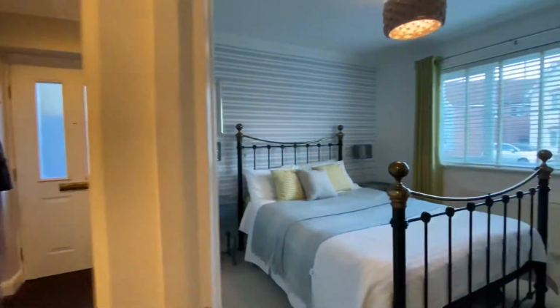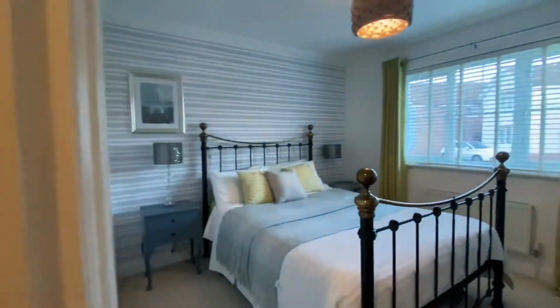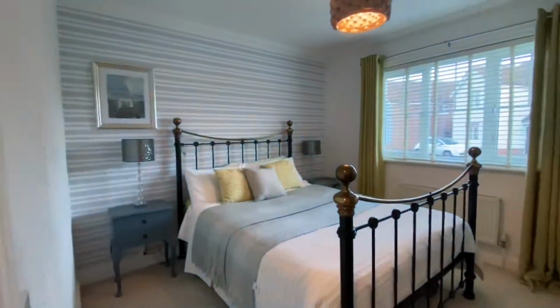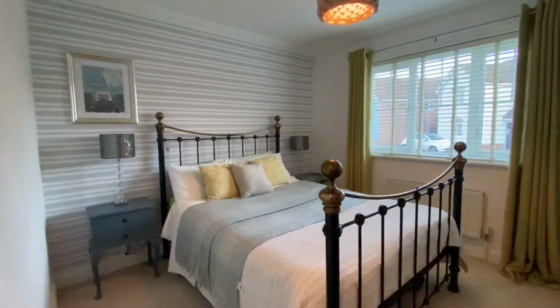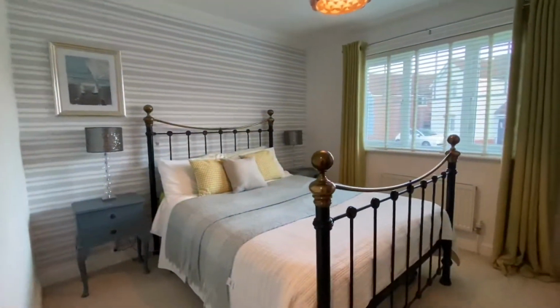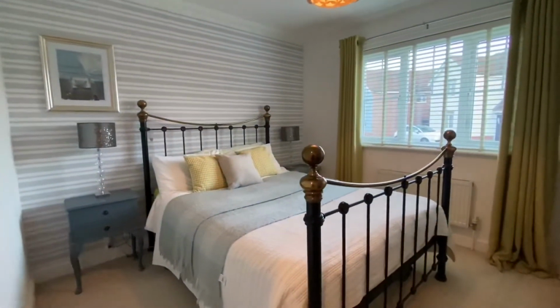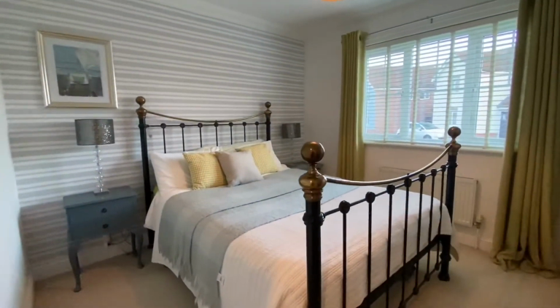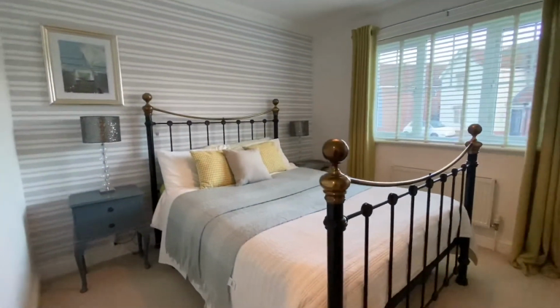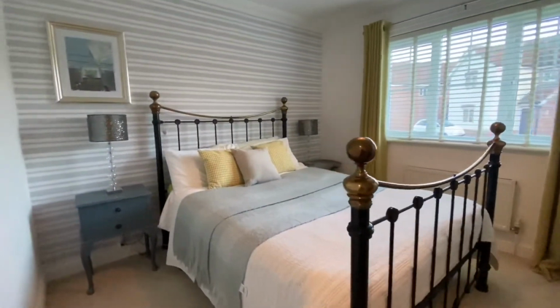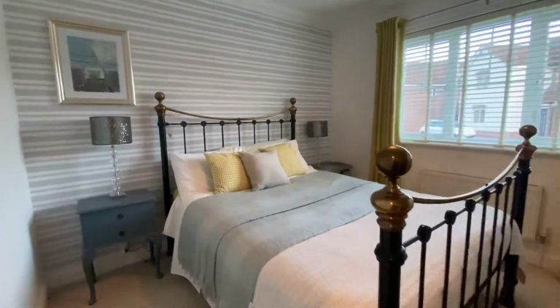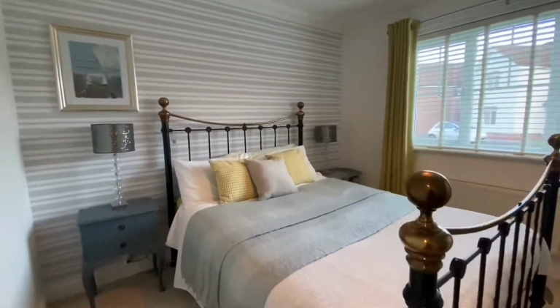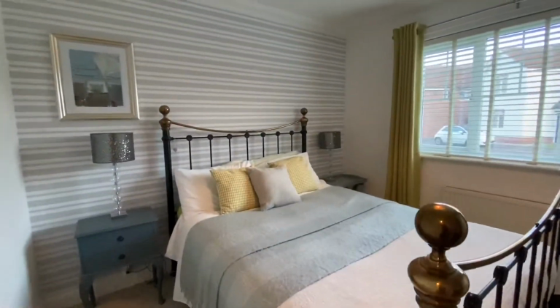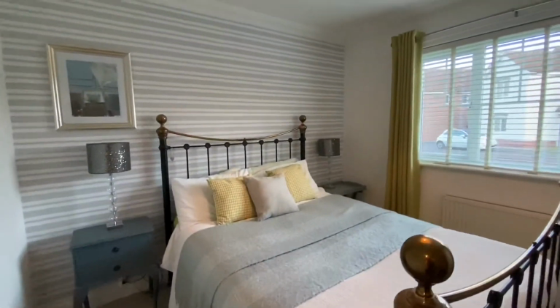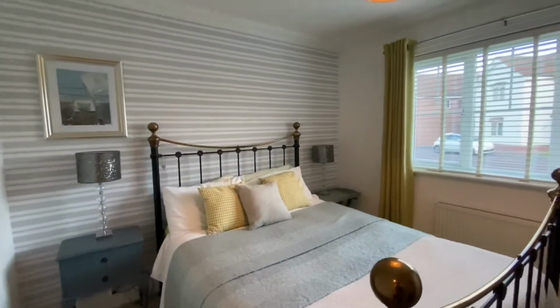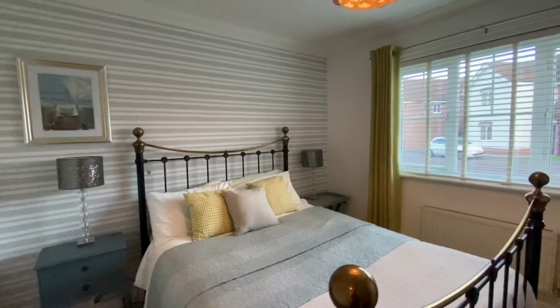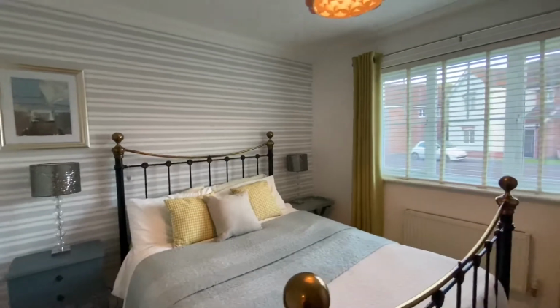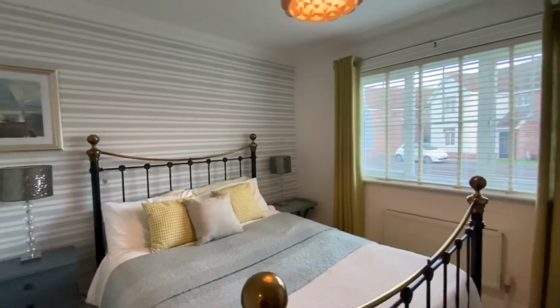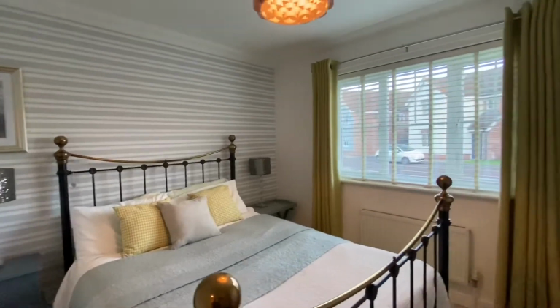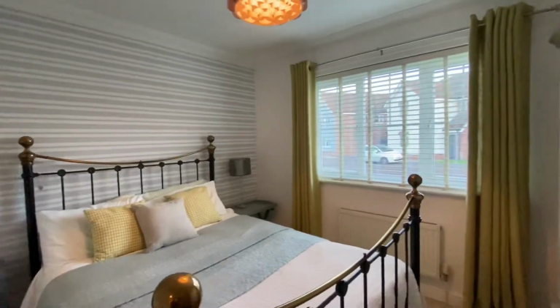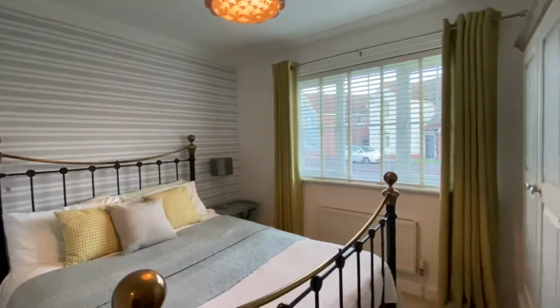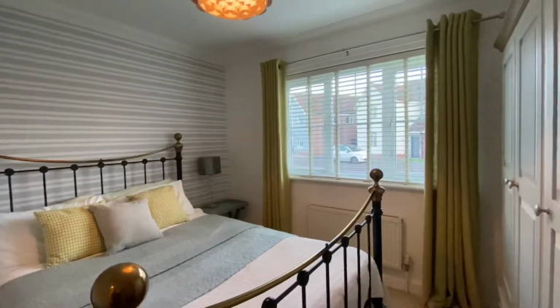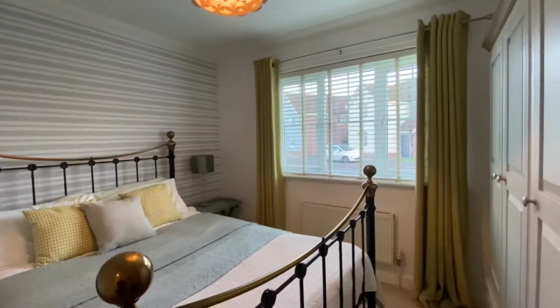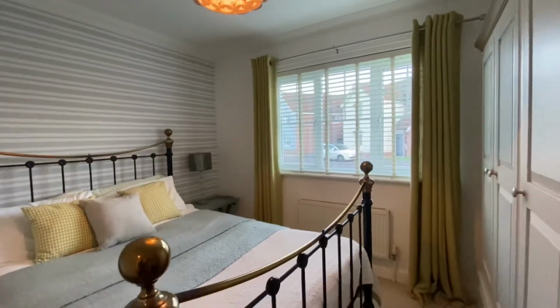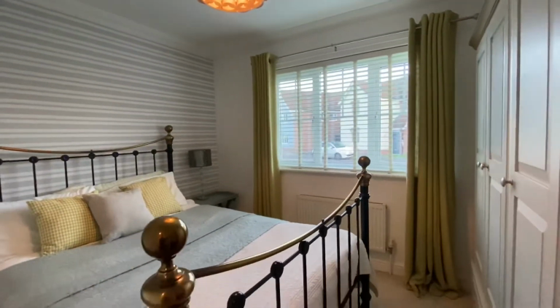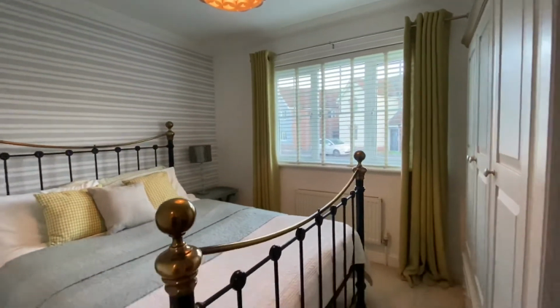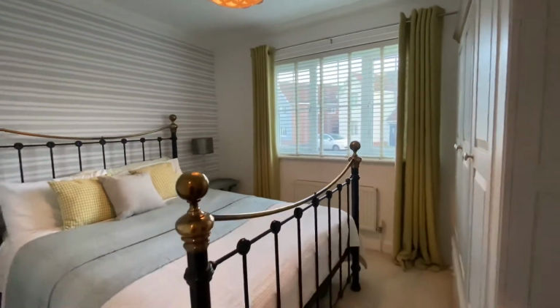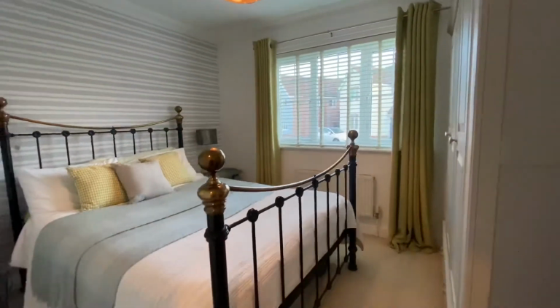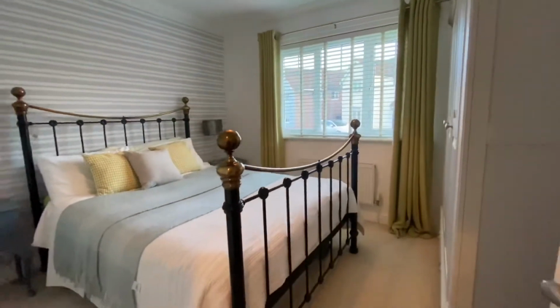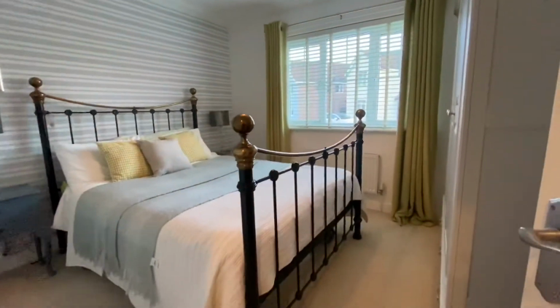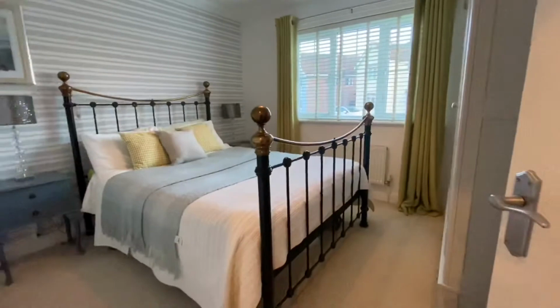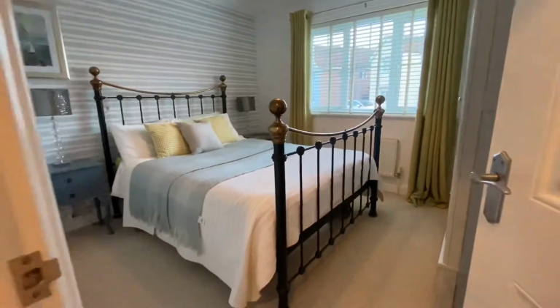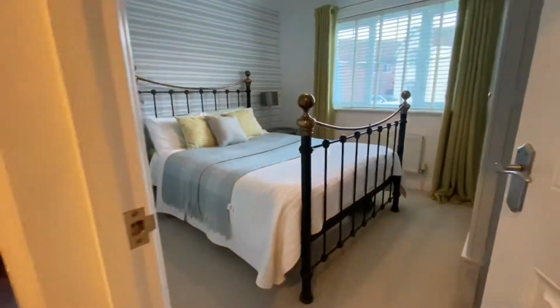Here we have bedroom two. Again, absolutely immaculate. UPVC window front facing, carpet flooring.